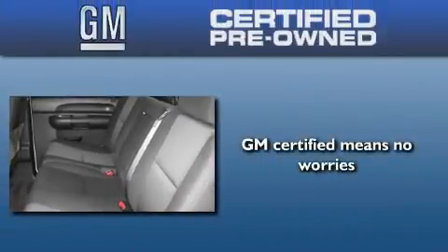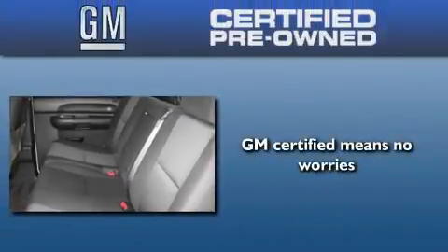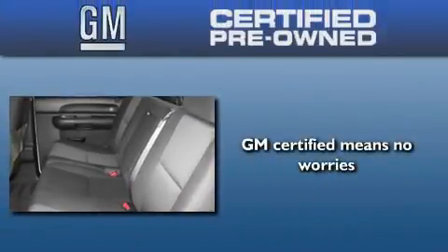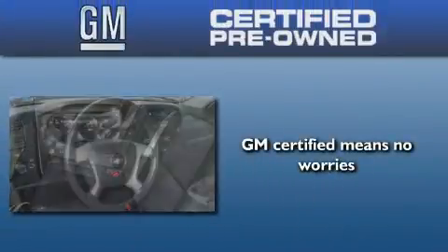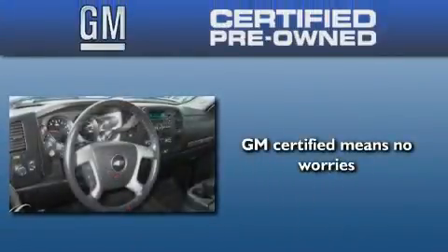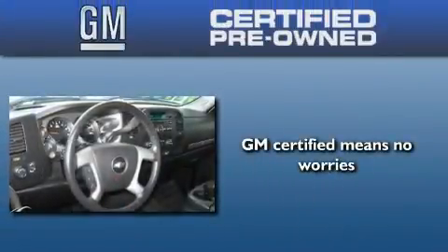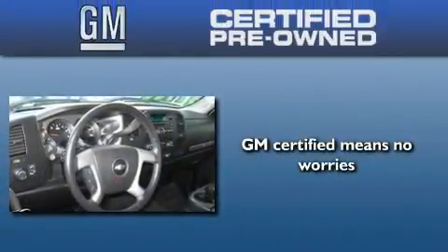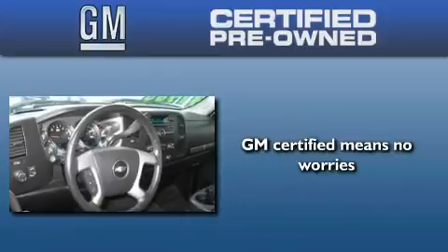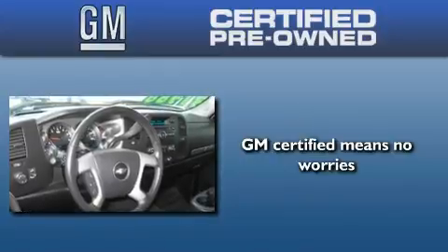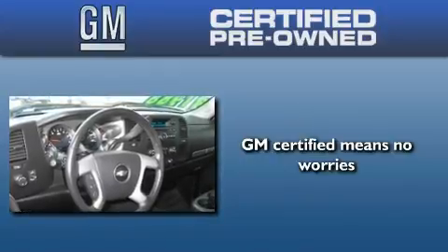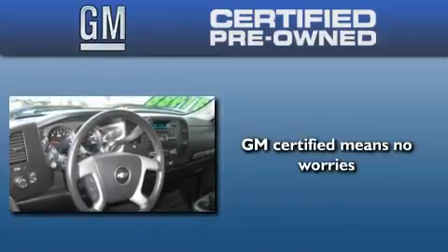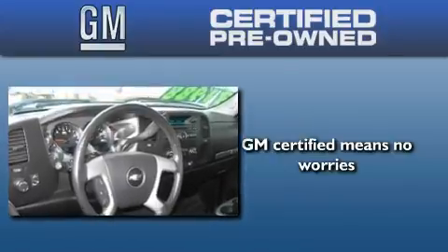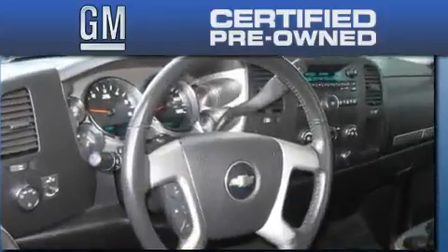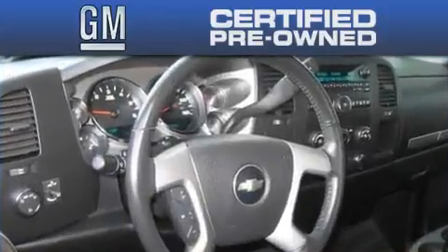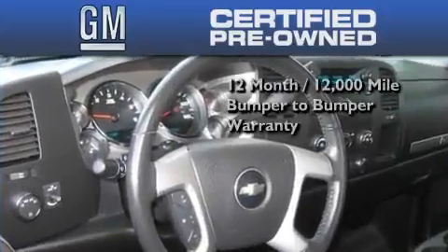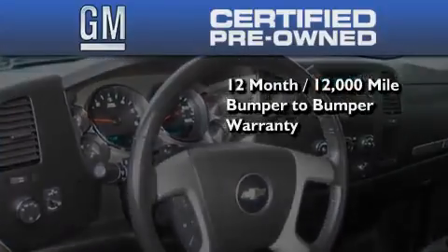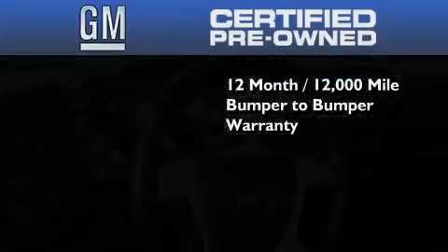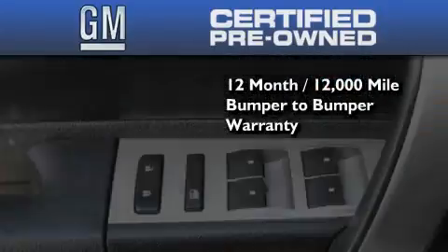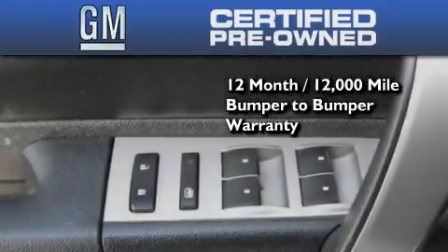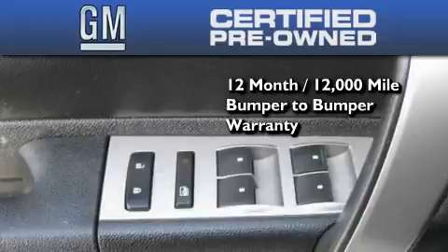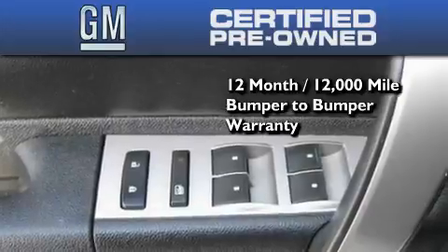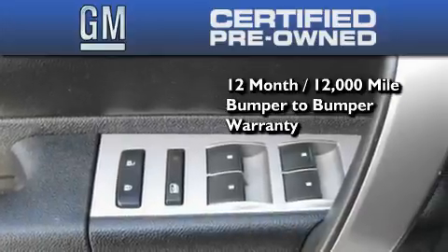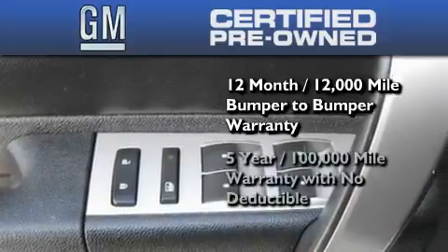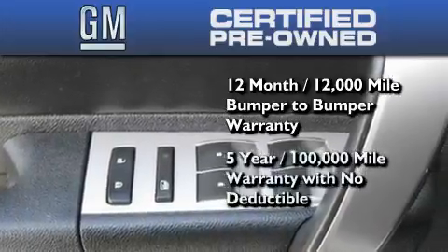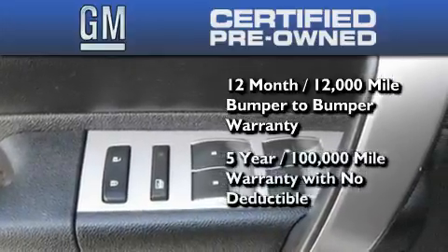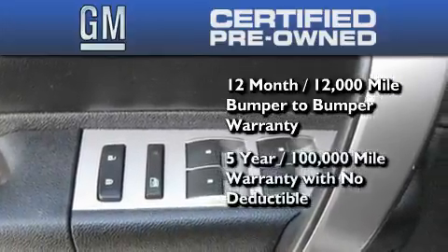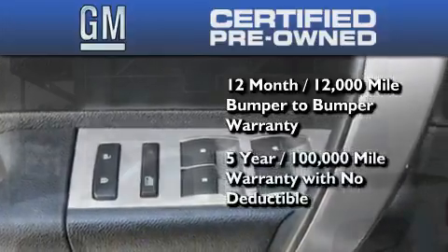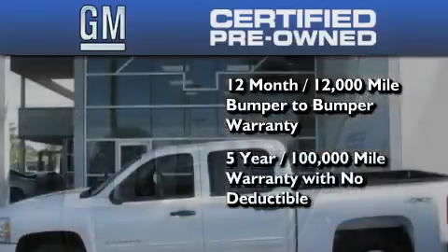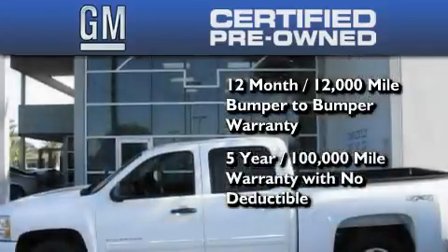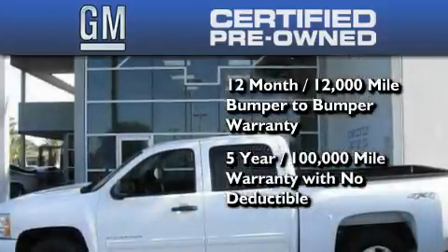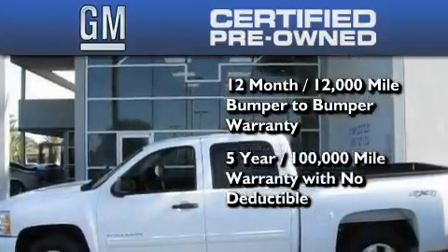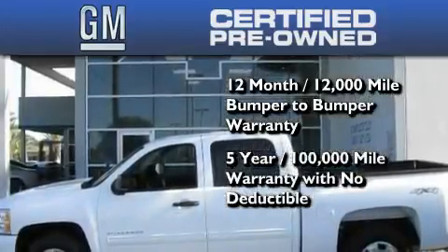You could have peace of mind knowing that this Chevrolet is backed by a 12-month bumper-to-bumper warranty and a five-year, 100,000-mile powertrain limited warranty. Plus, it passed a 117-point inspection and has been reconditioned to make sure it's ready to be driven home.